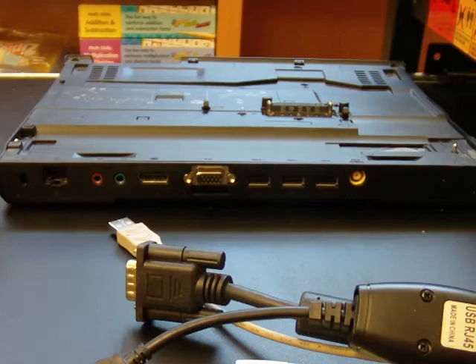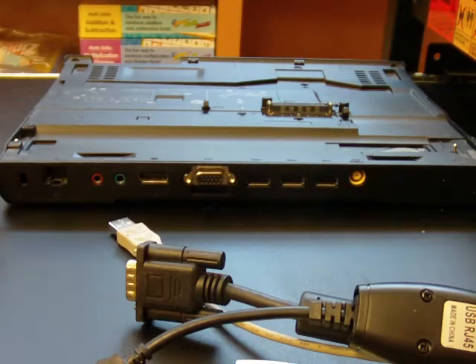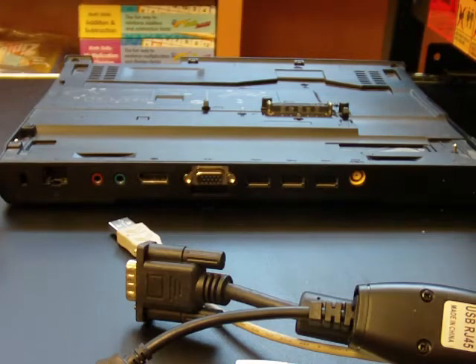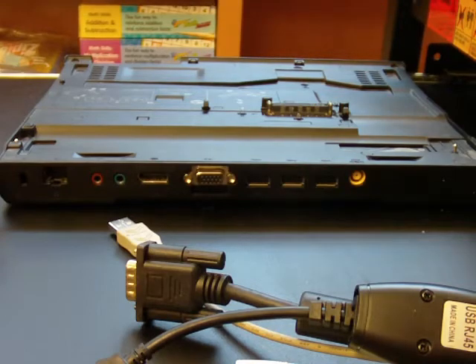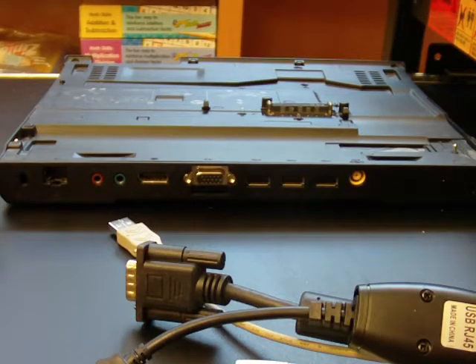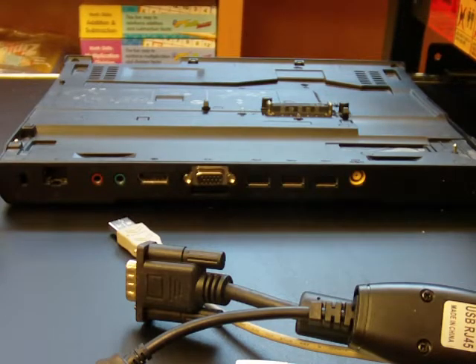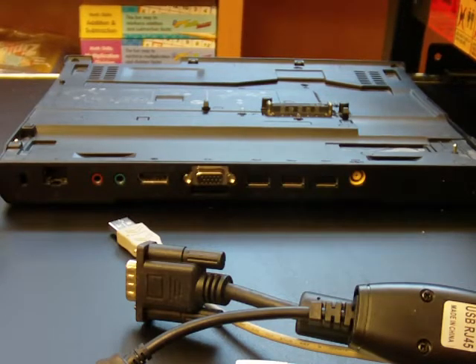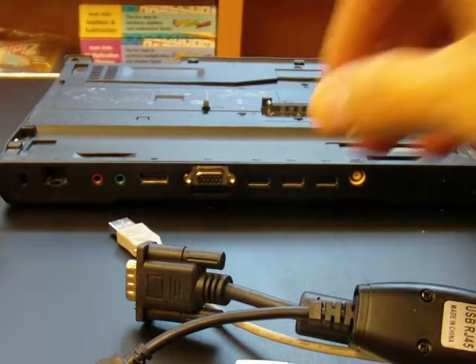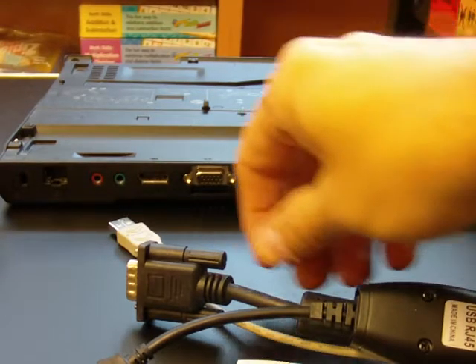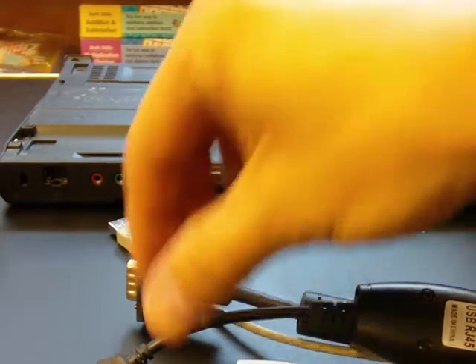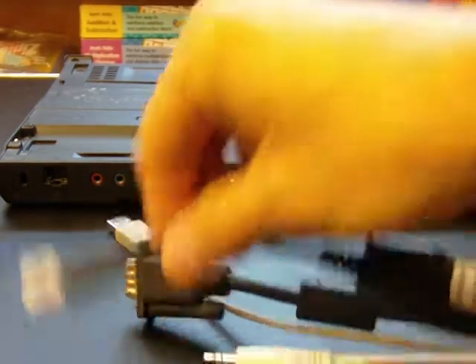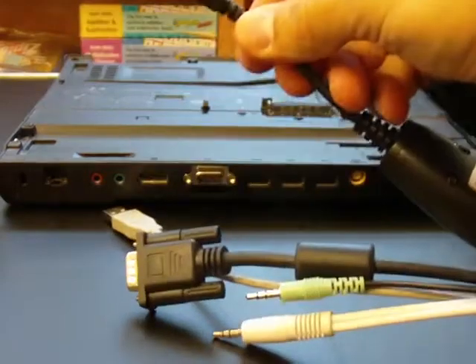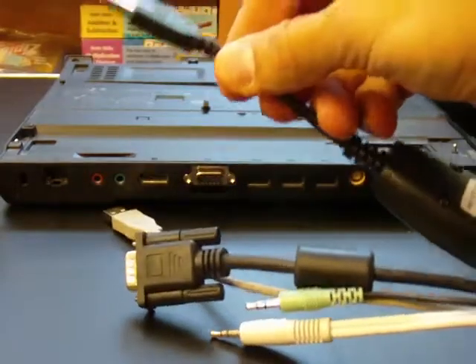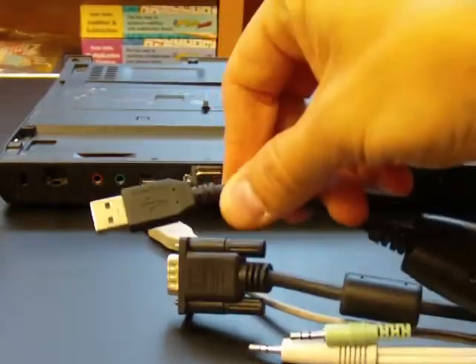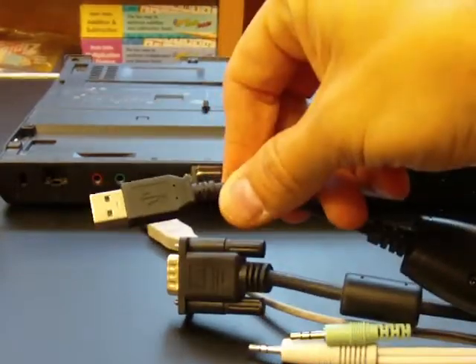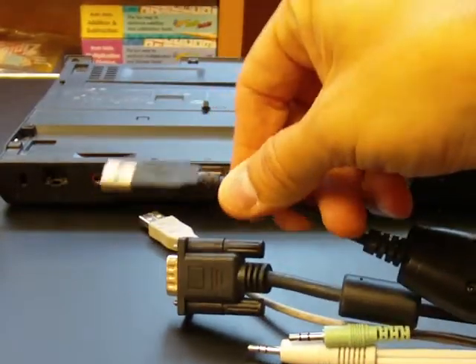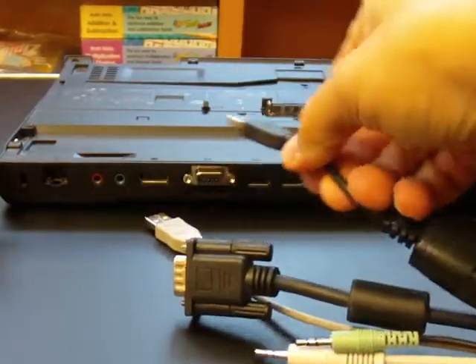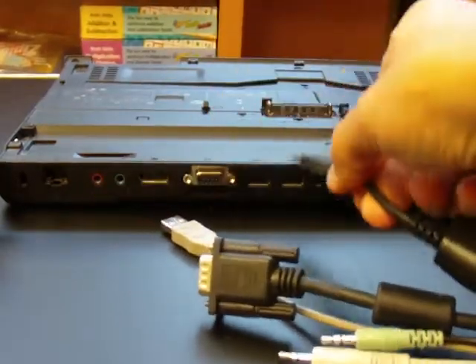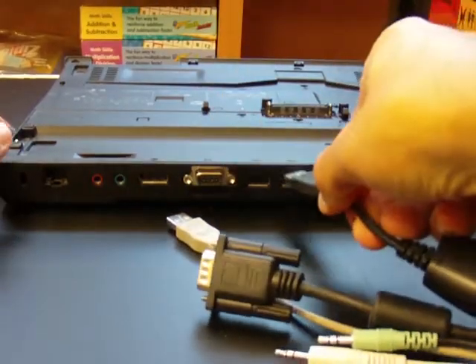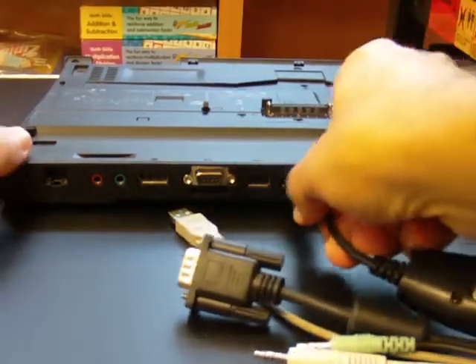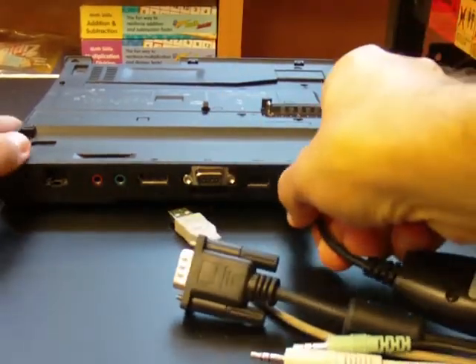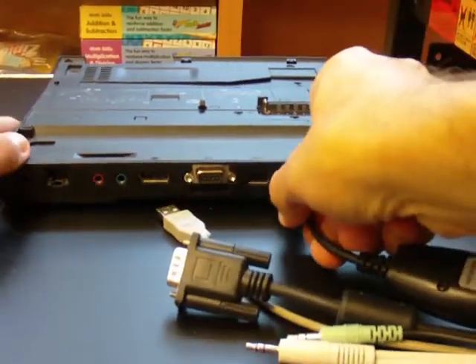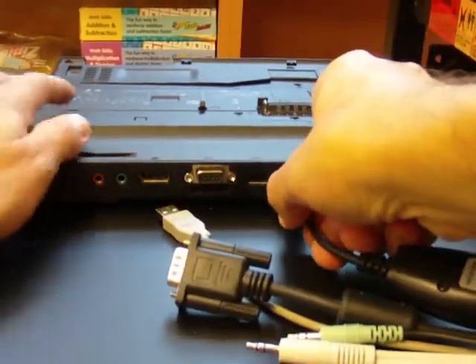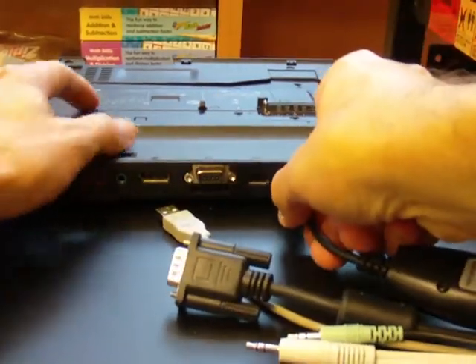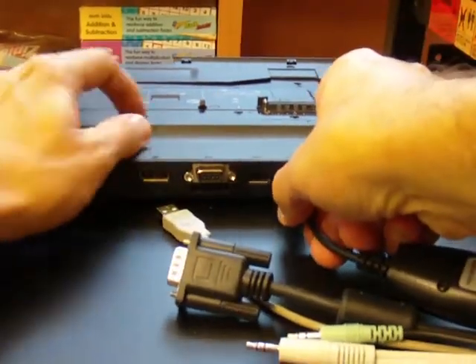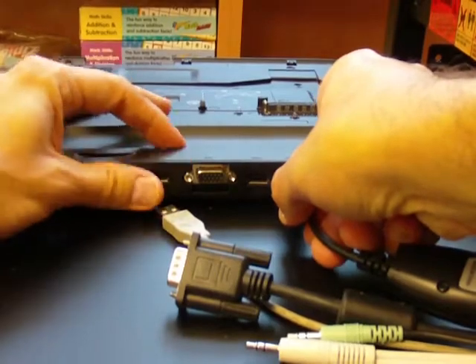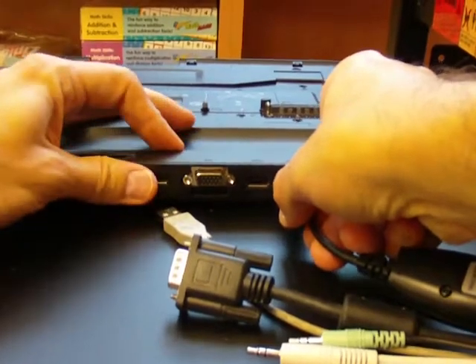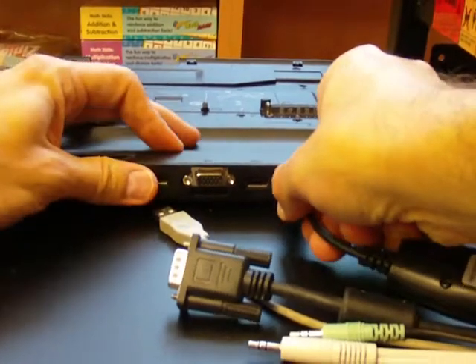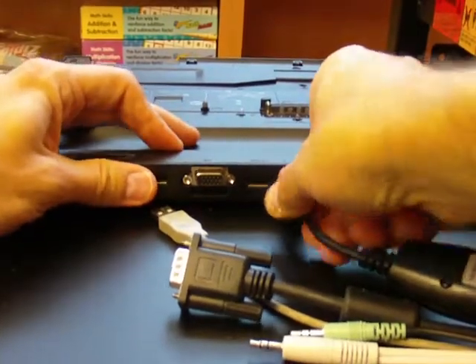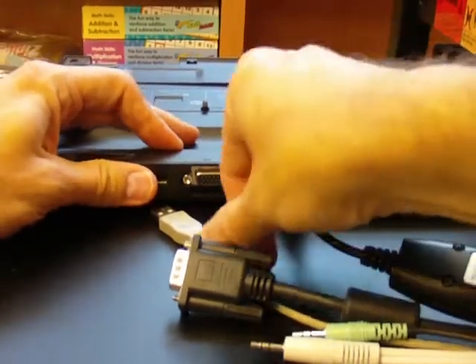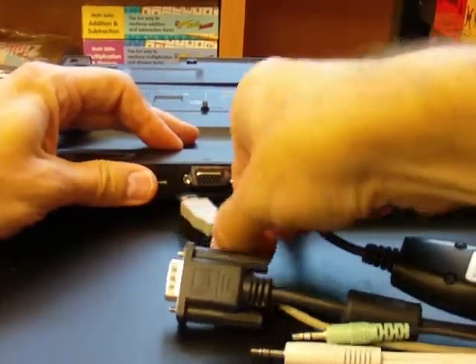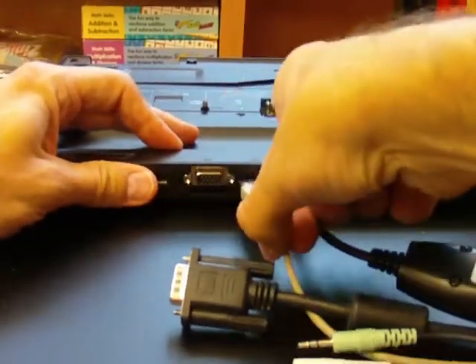Hooking up your dock to your Elmo cart. What you're going to want to do is there's a number of USB cords like this — simply plug them into your USB ports in your dock.